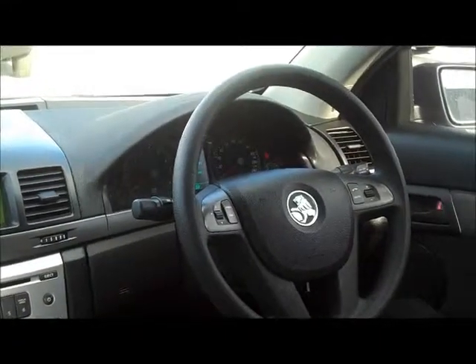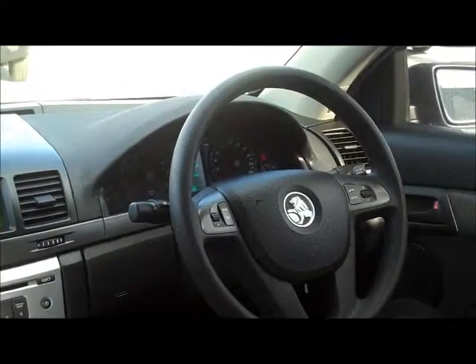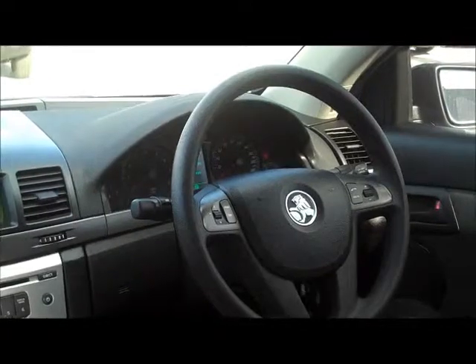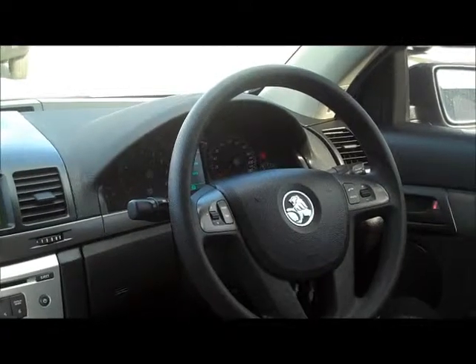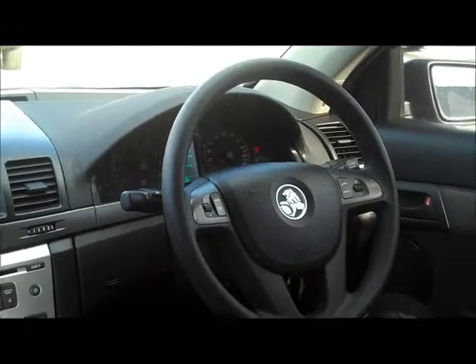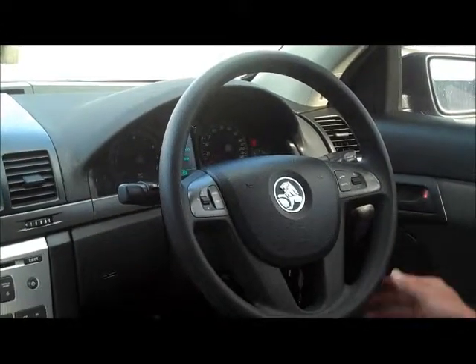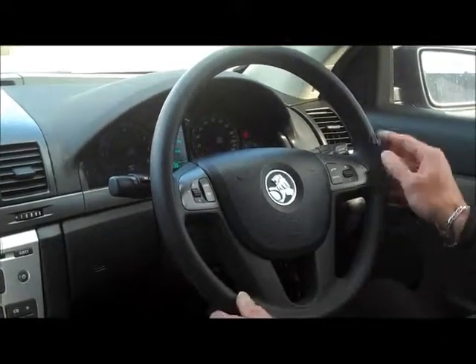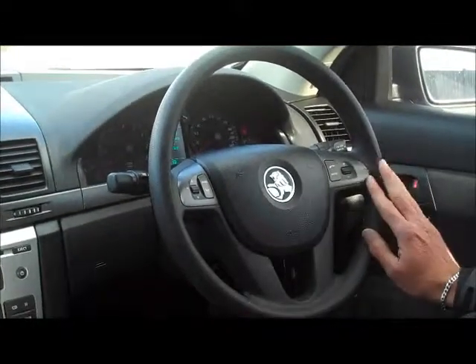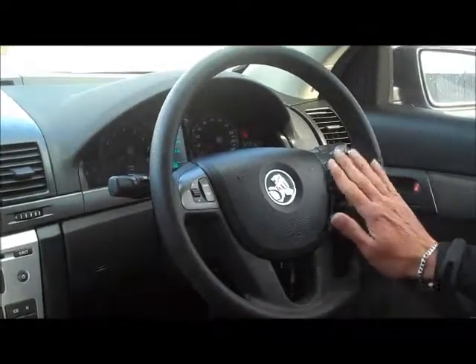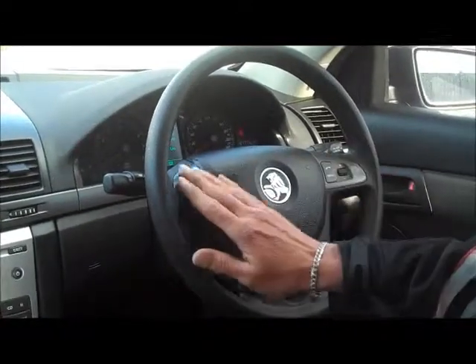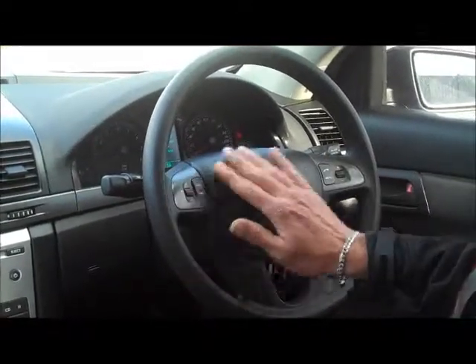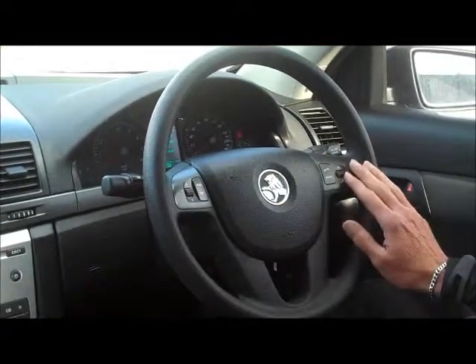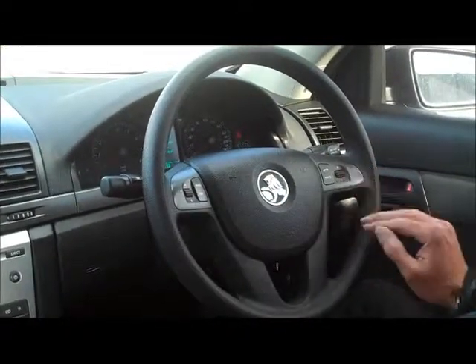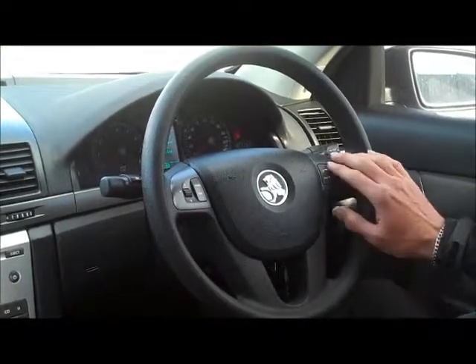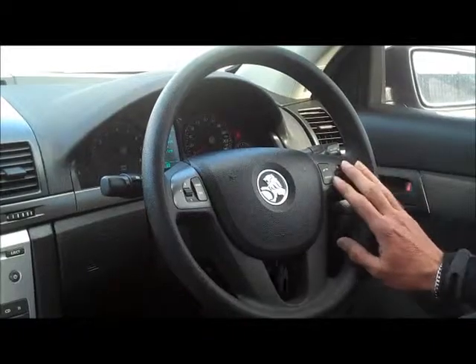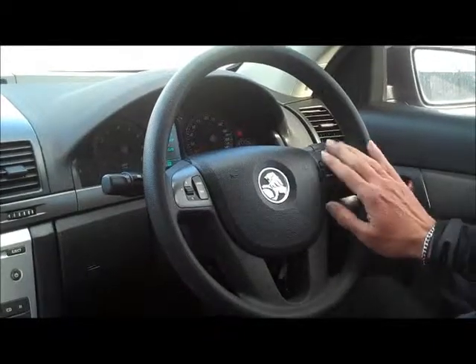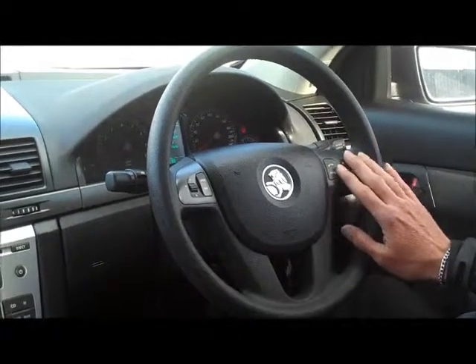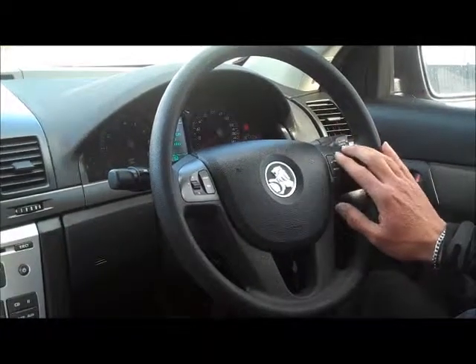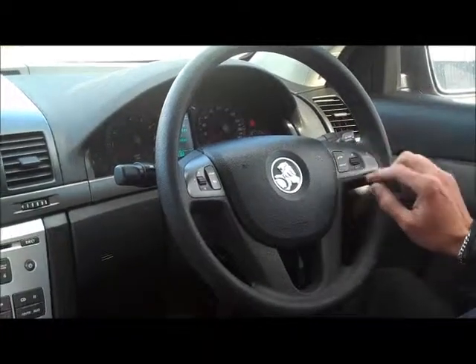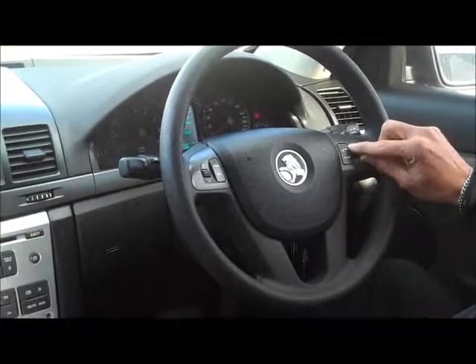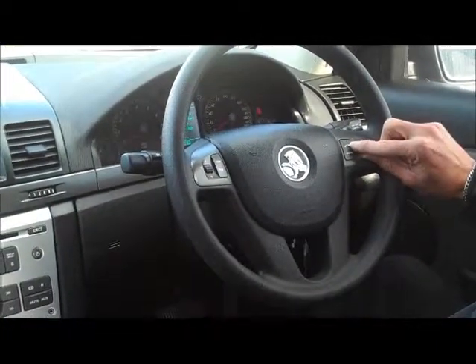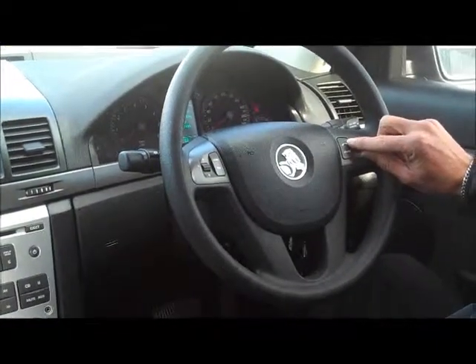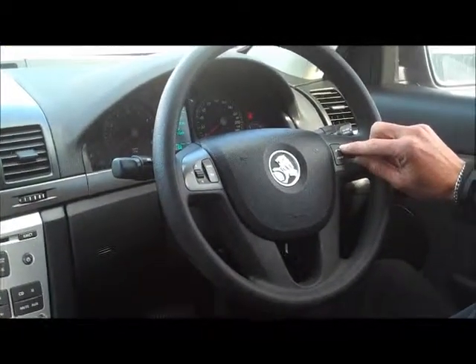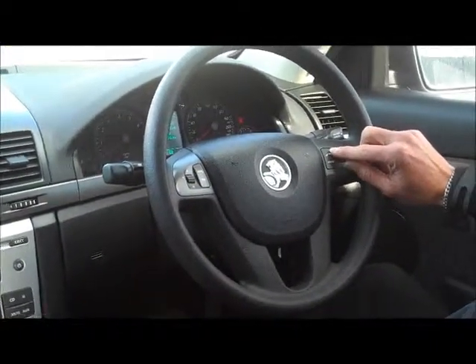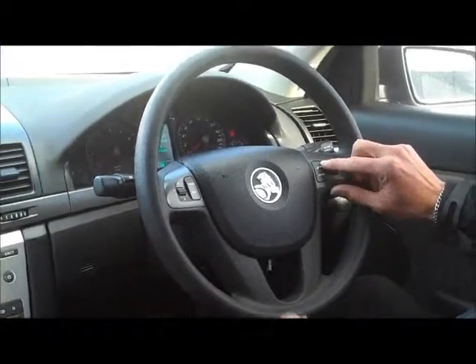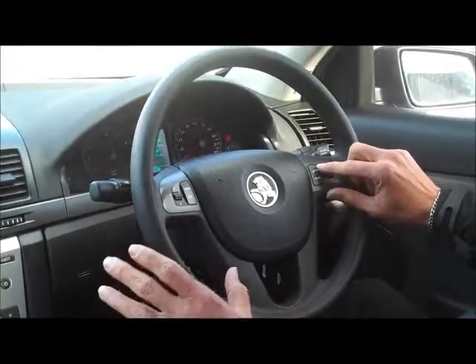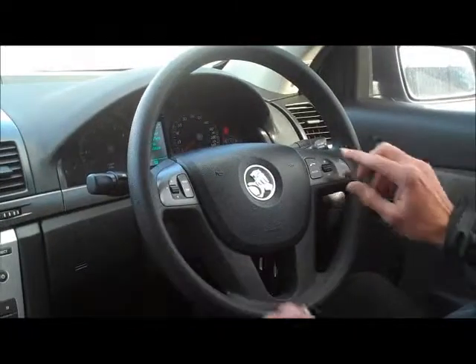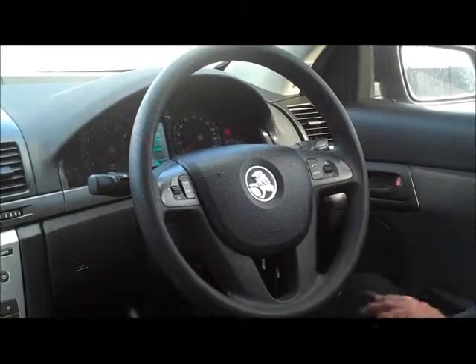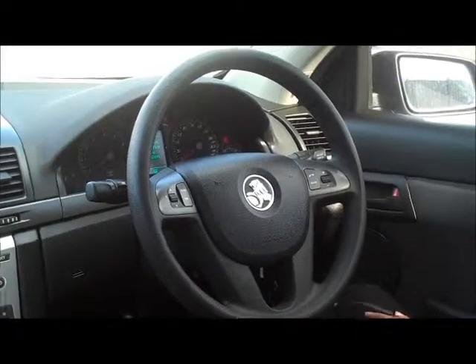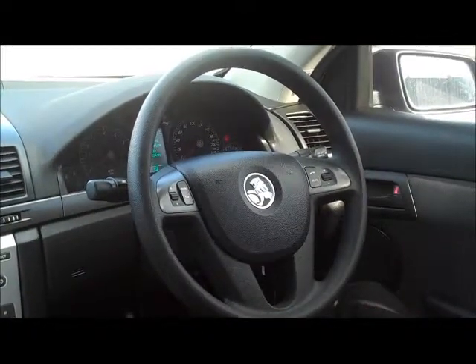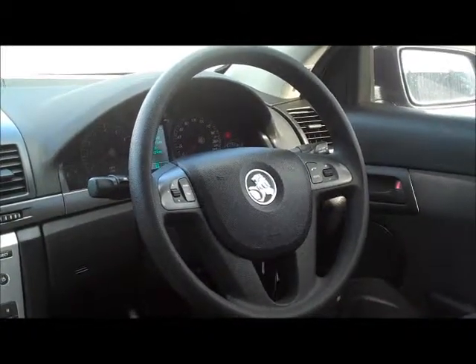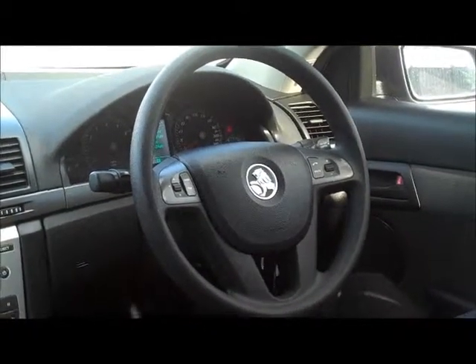We'll just run through a few of the features of the car. On your steering wheel you have all your audio controls. It is important to note, being the Amiga and the base model, even though you do have the actual Bluetooth button, this car did not come with Bluetooth factory fitted.